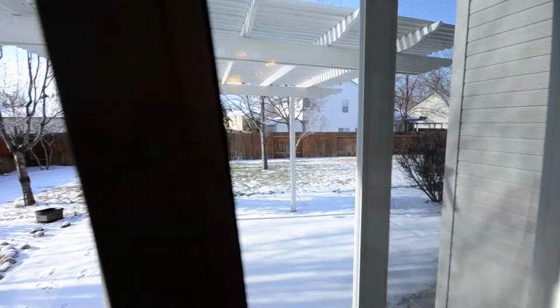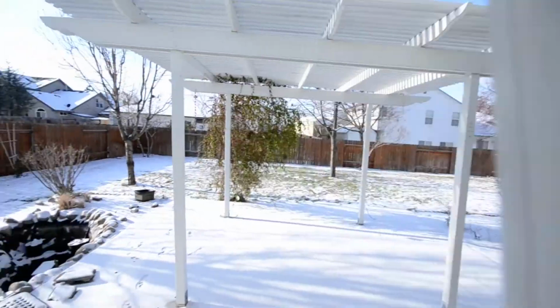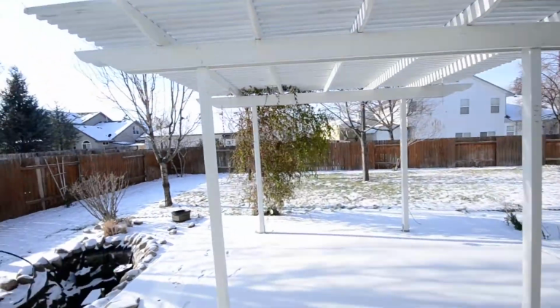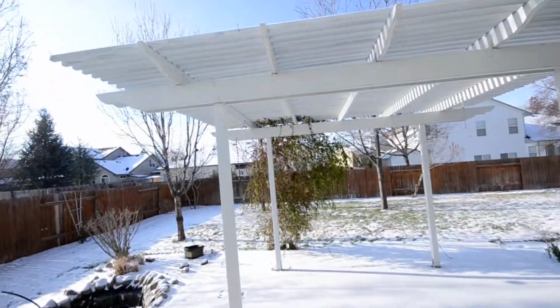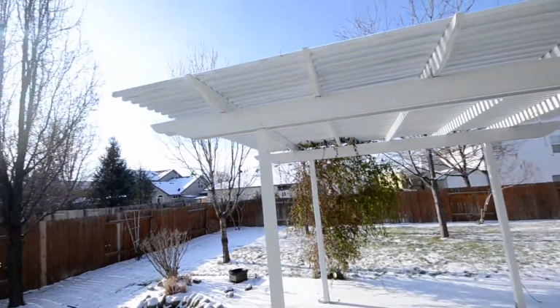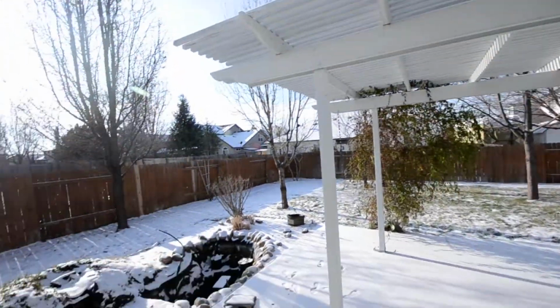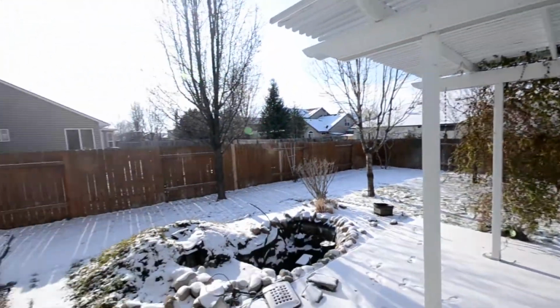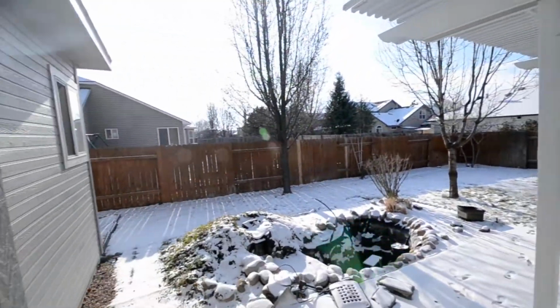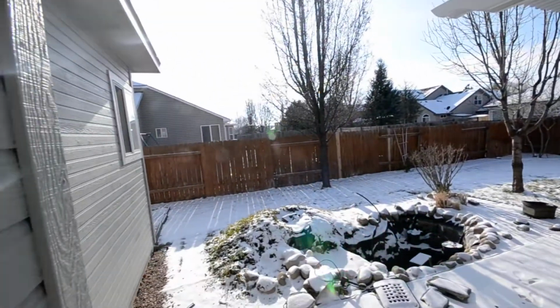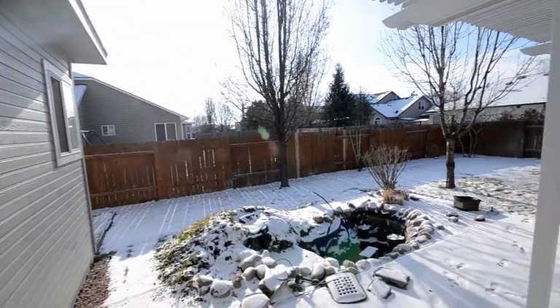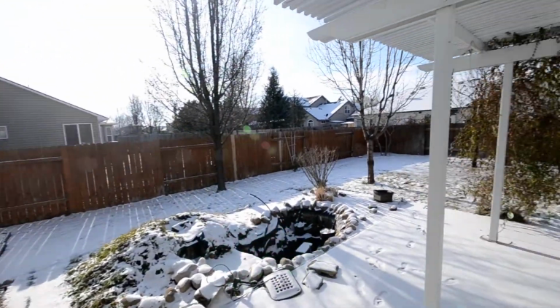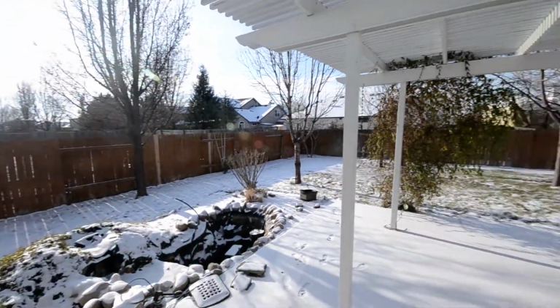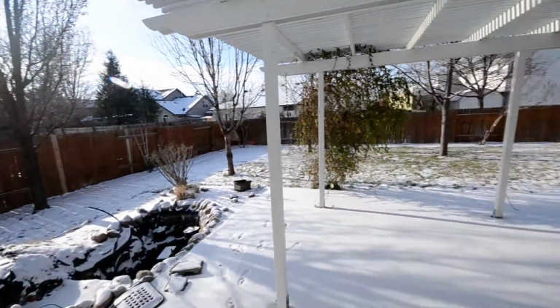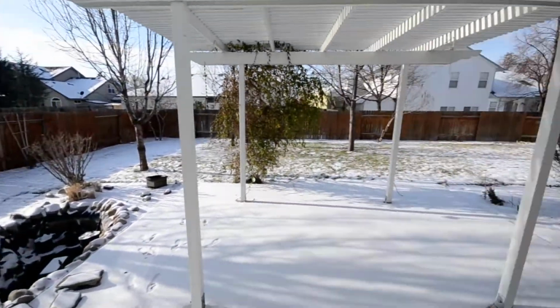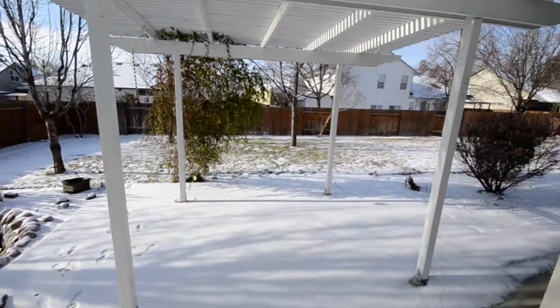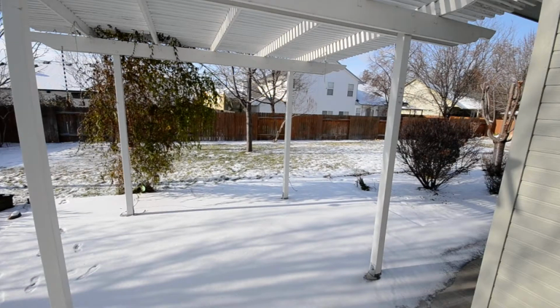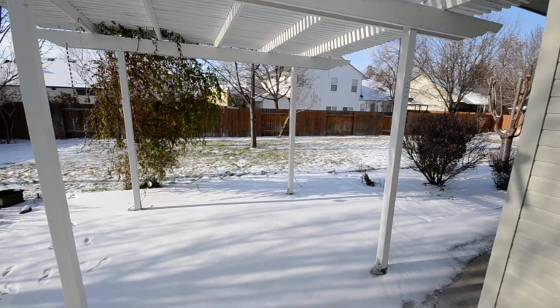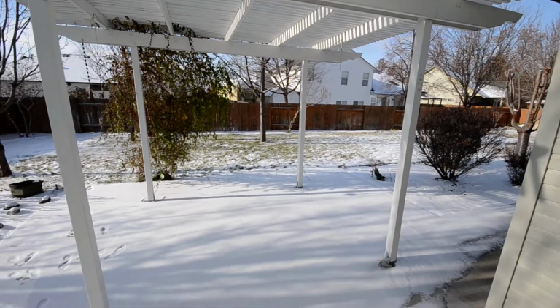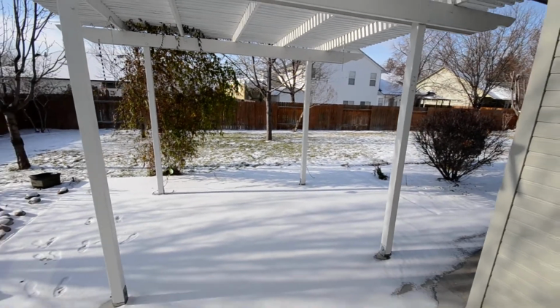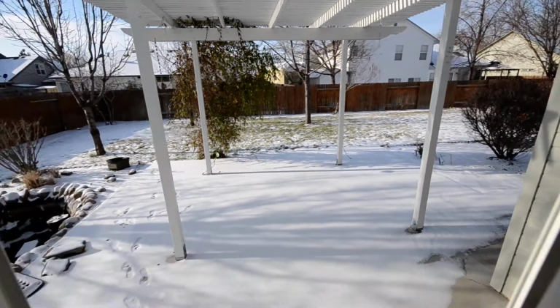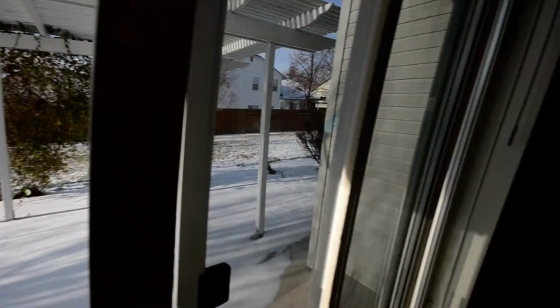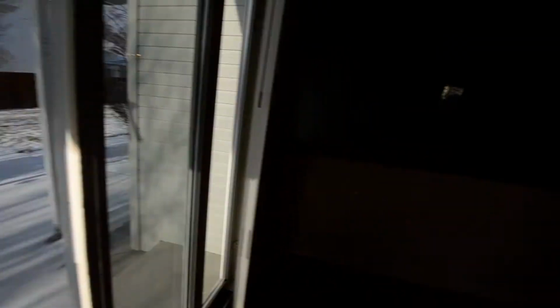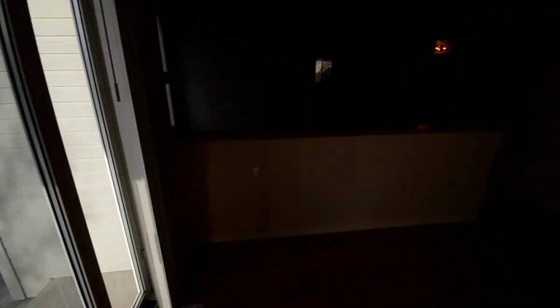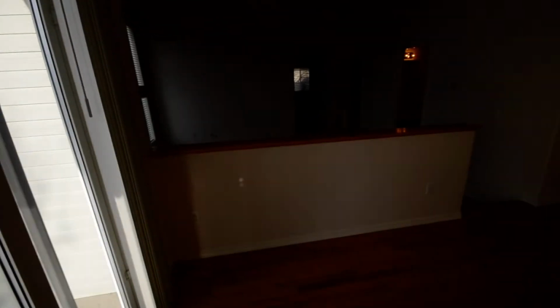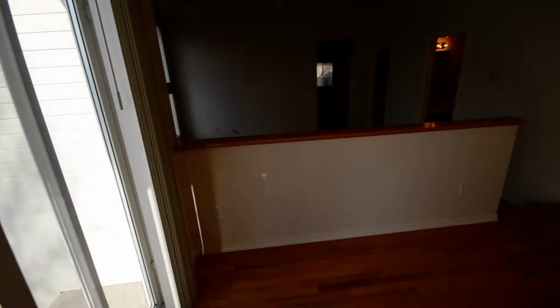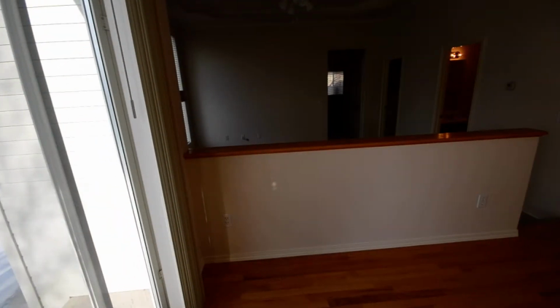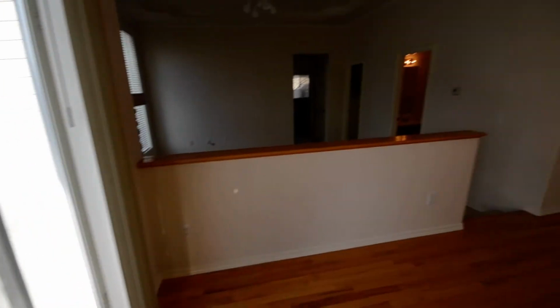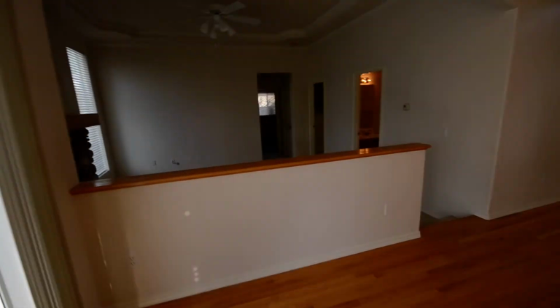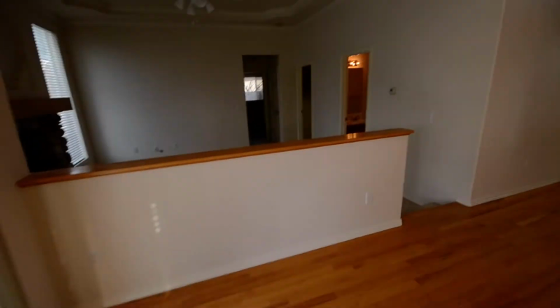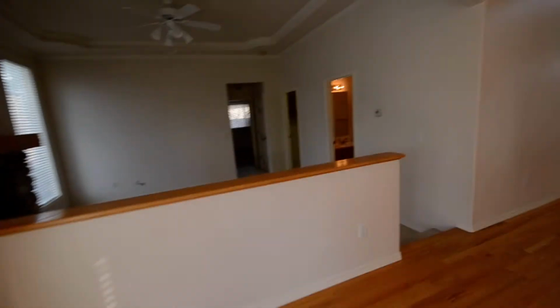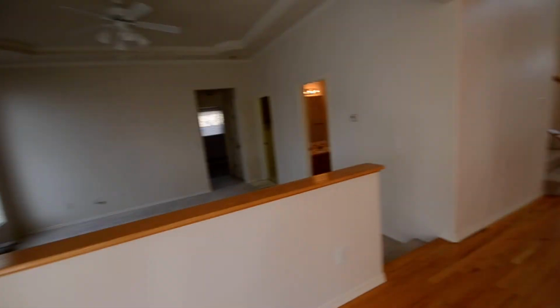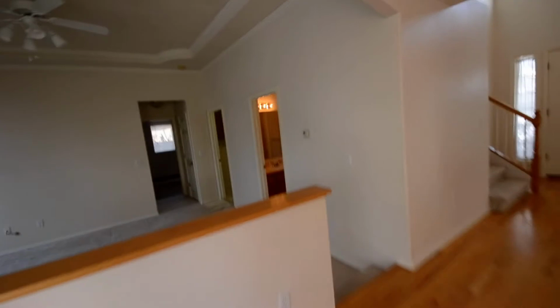Let's see out back. We have a partially shaded patio, a small pond, and there's grass back there underneath the snow.